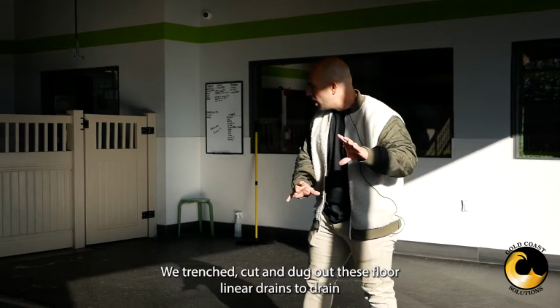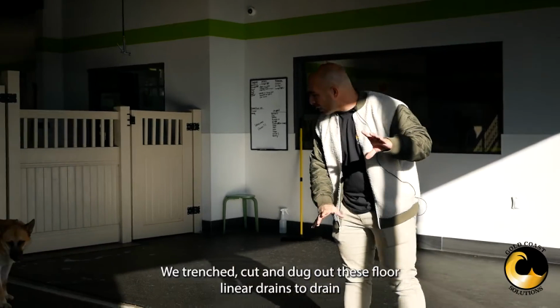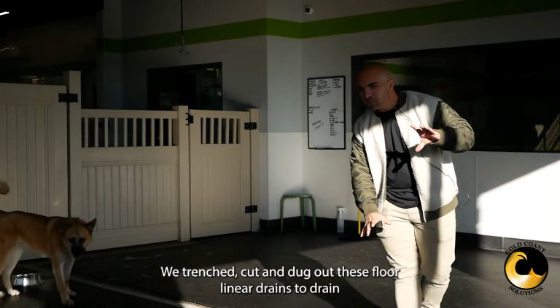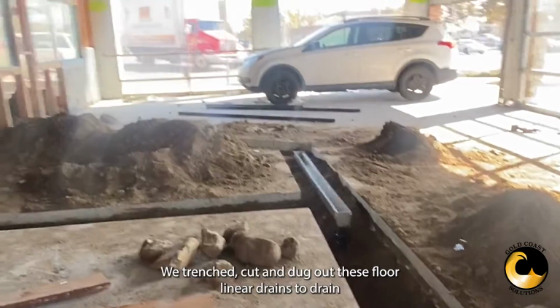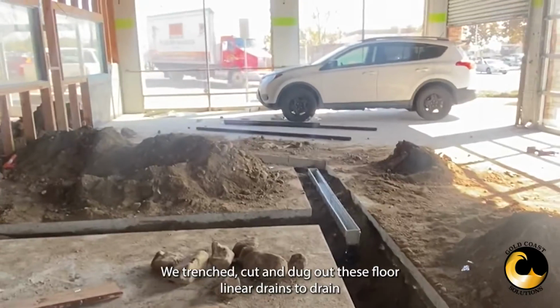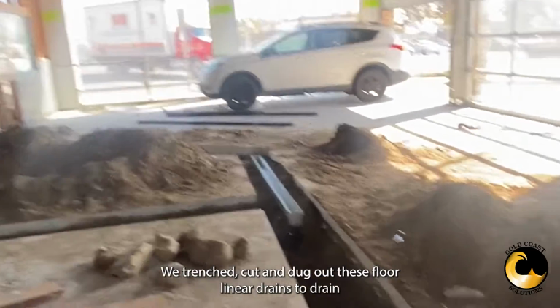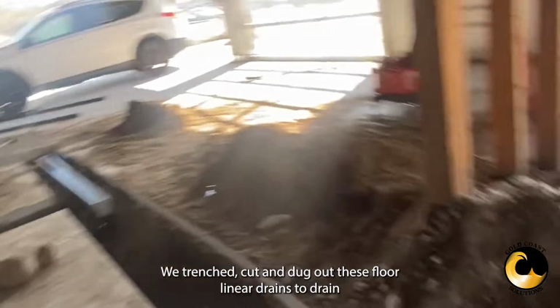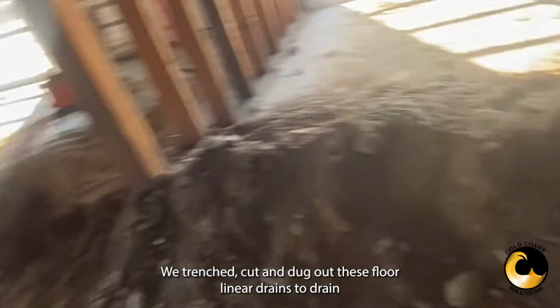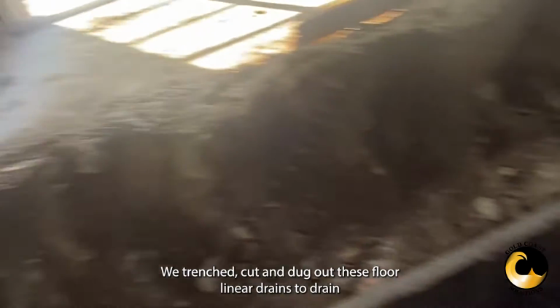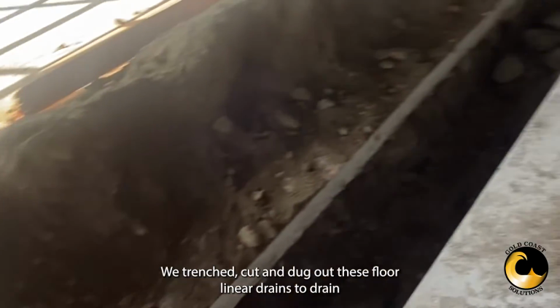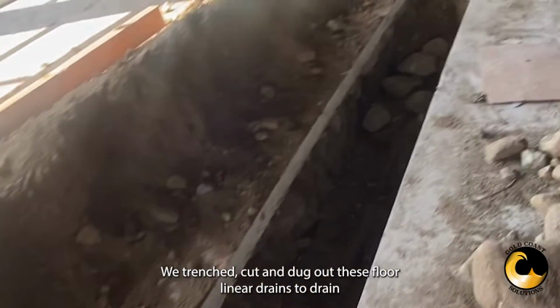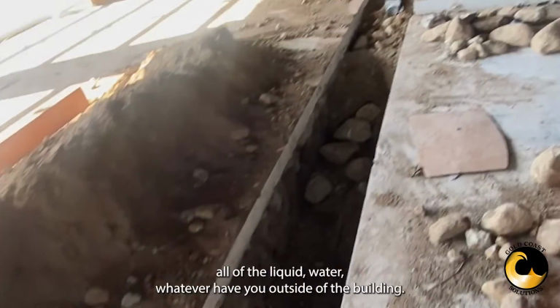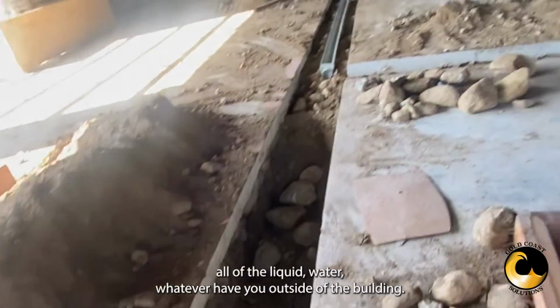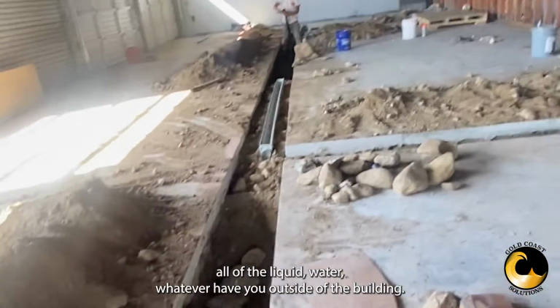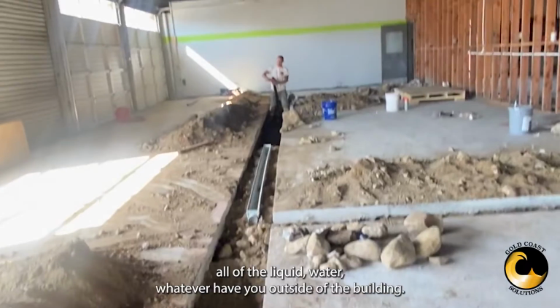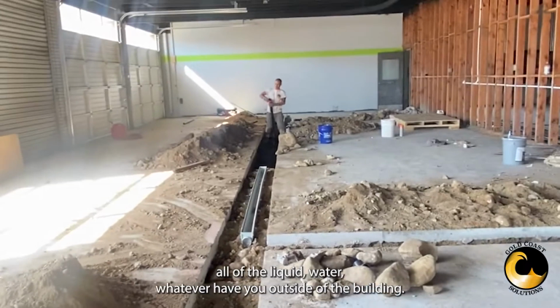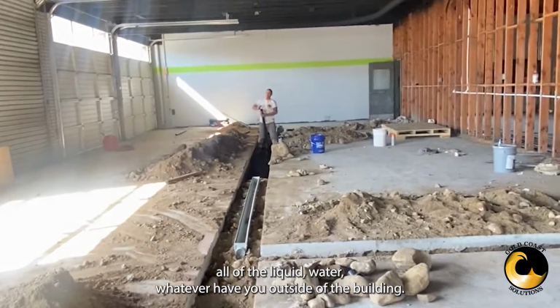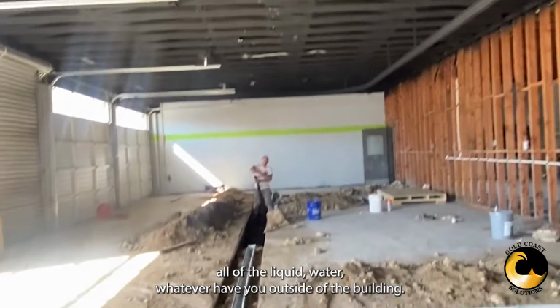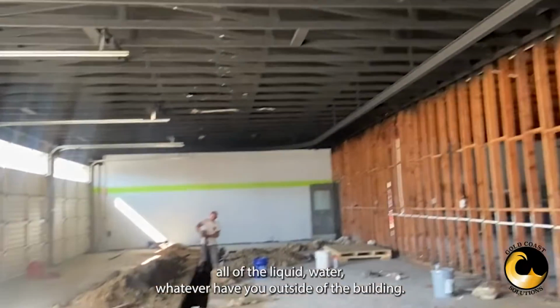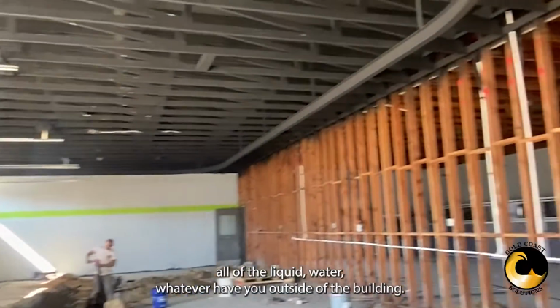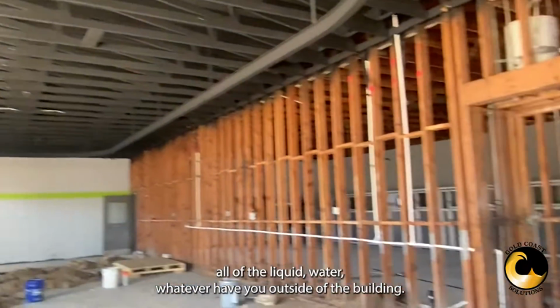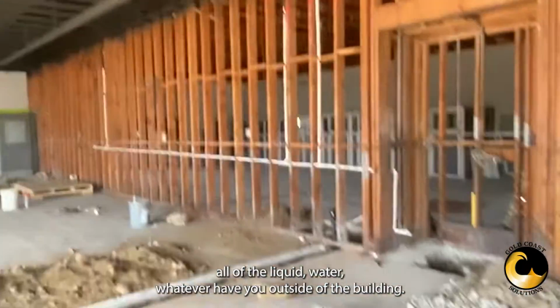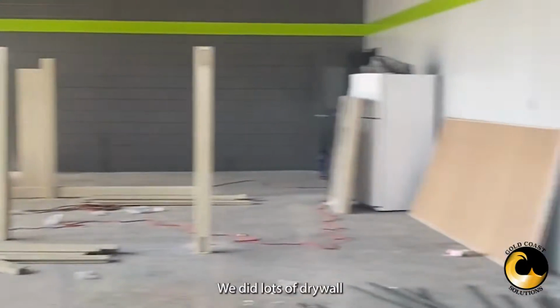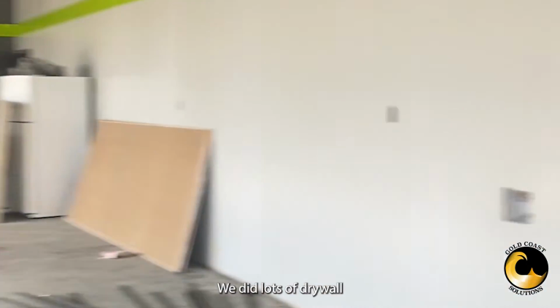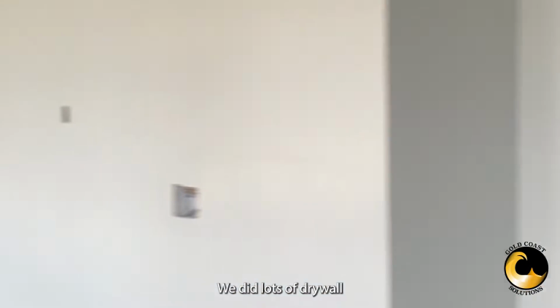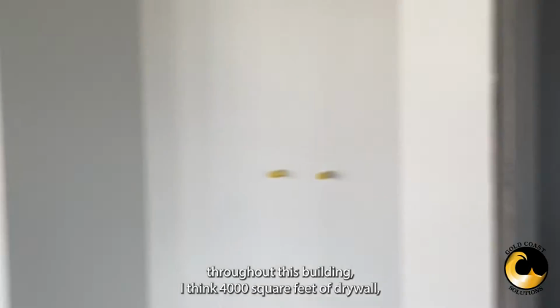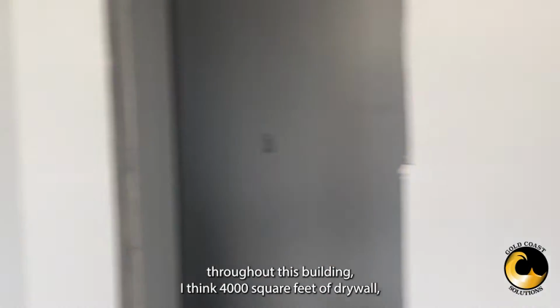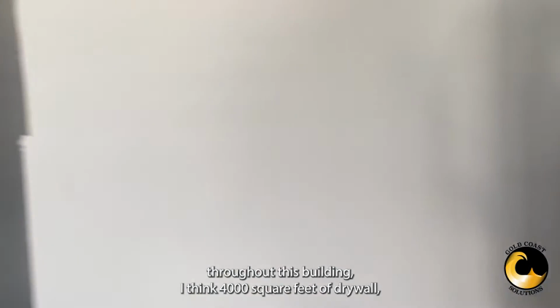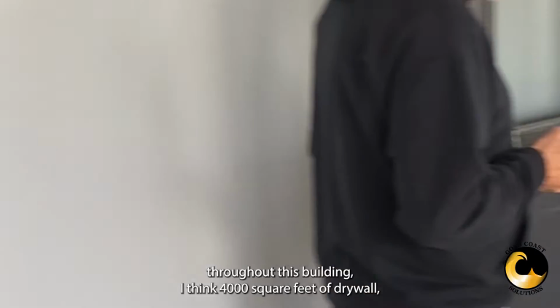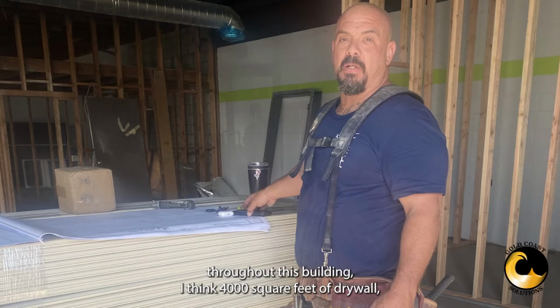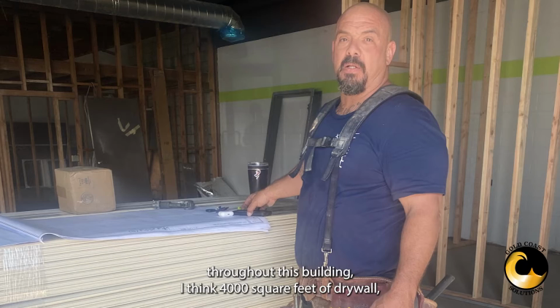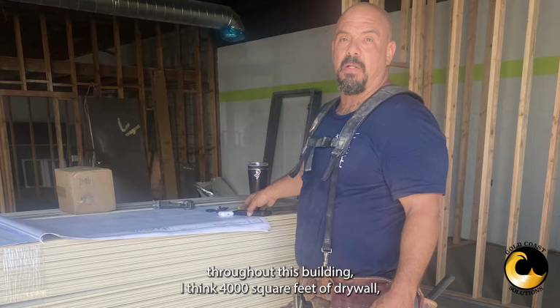We trenched, cut, and dug out these floor linear drains in order to drain all of the liquid, water, whatever have you, outside of the building. We did lots of drywall throughout this building — I think 4,000 square feet of drywall.